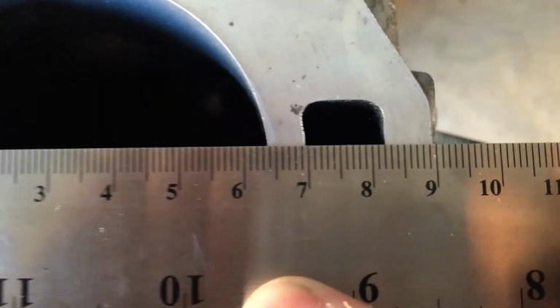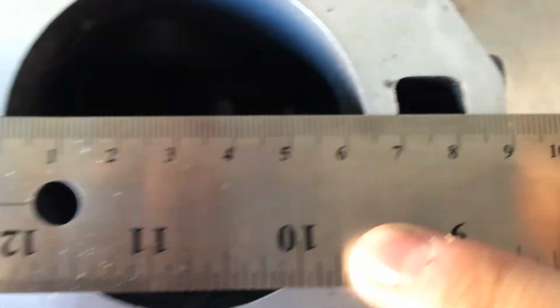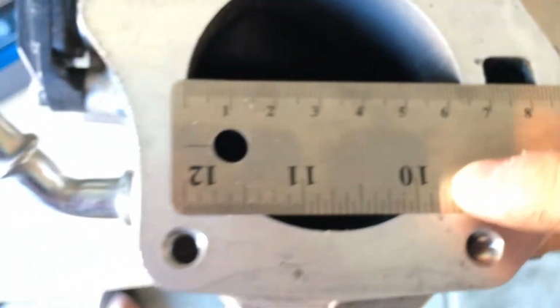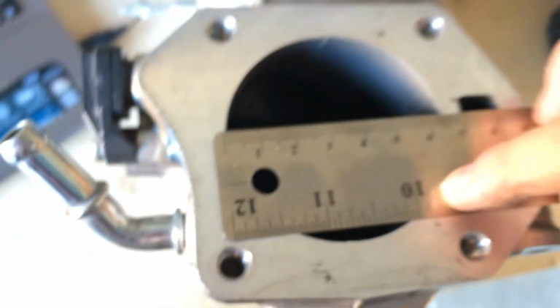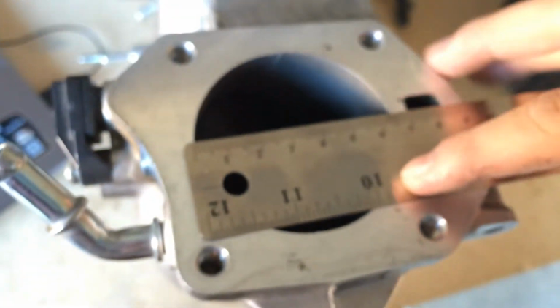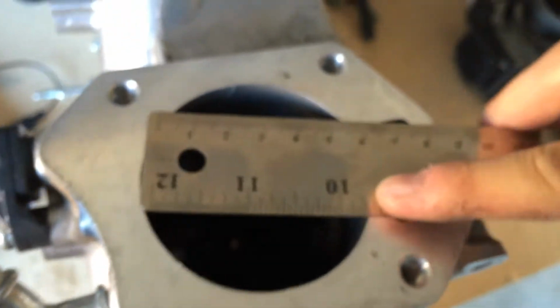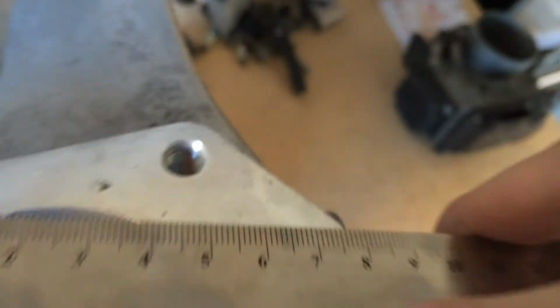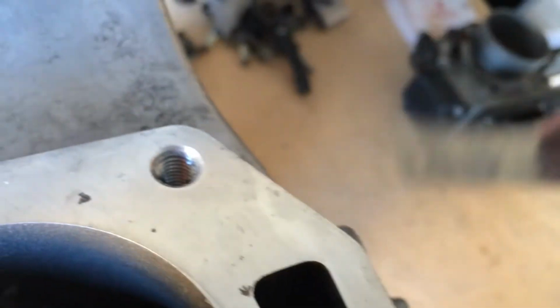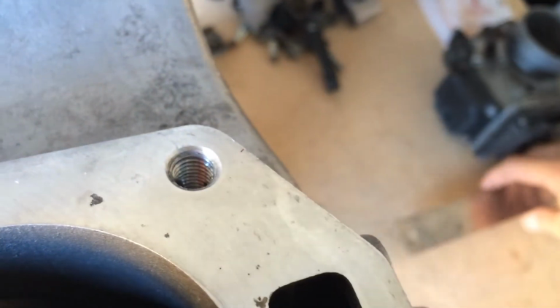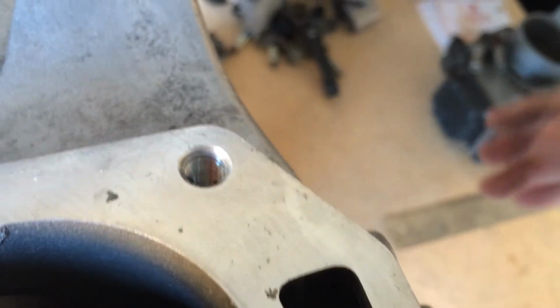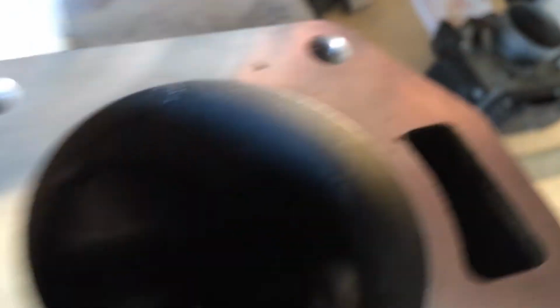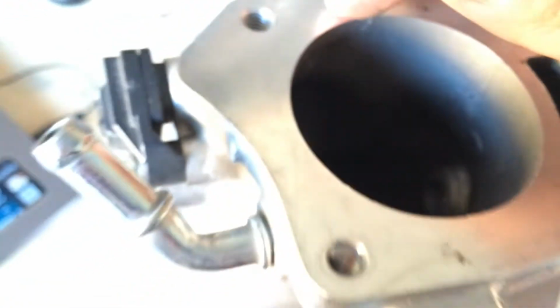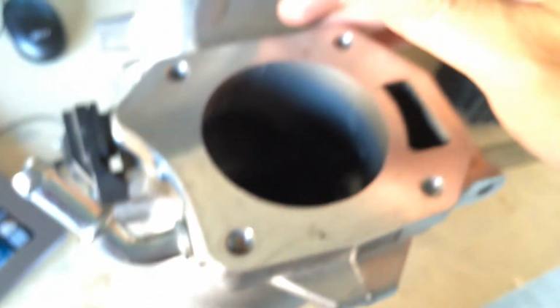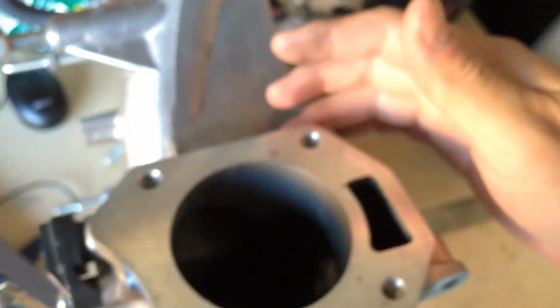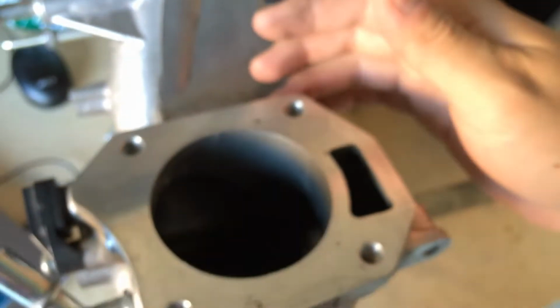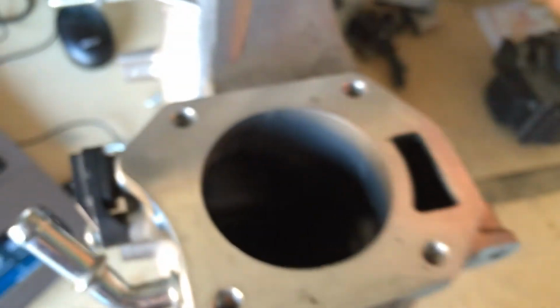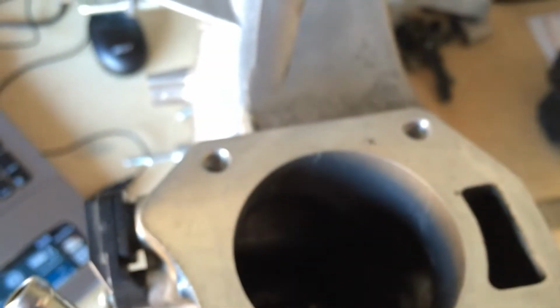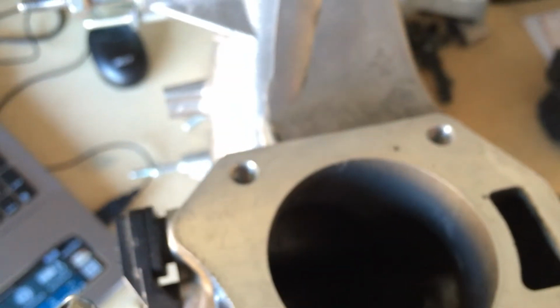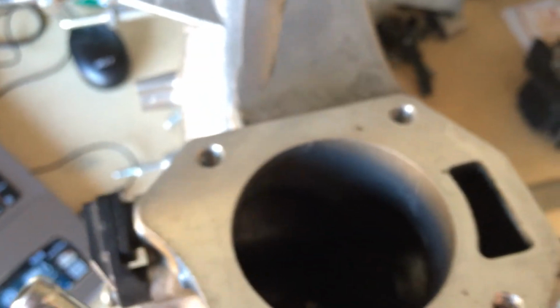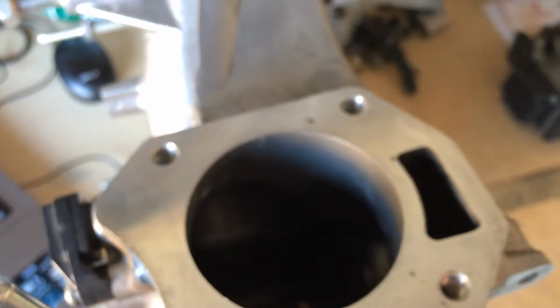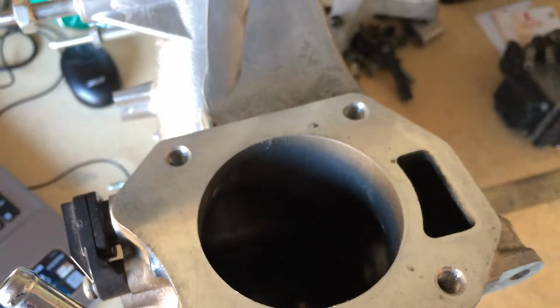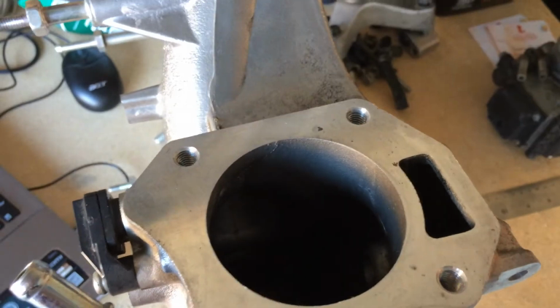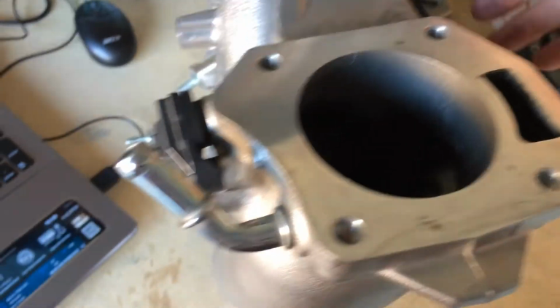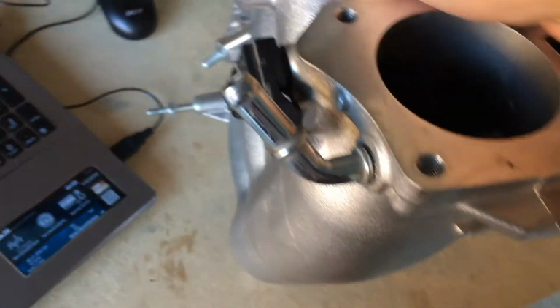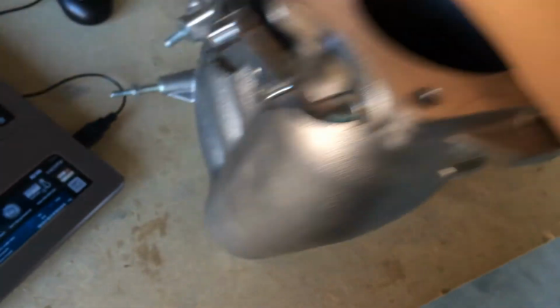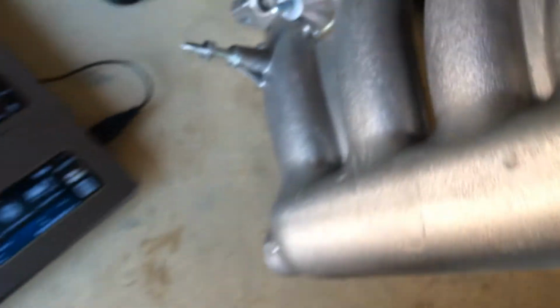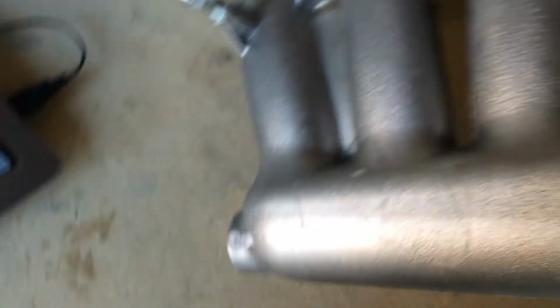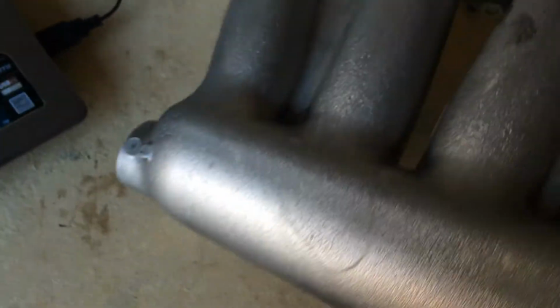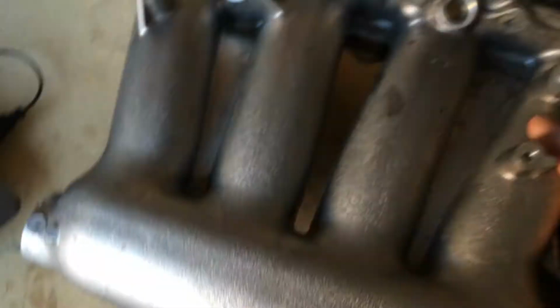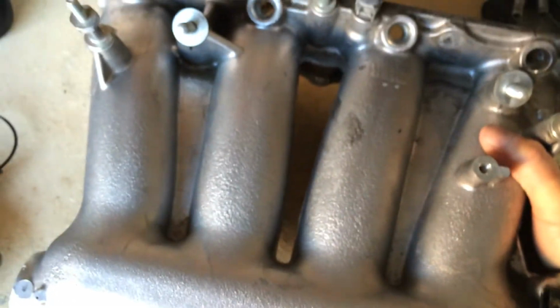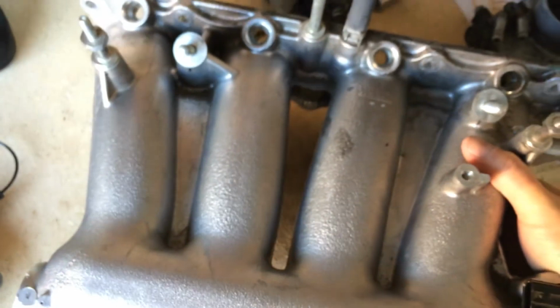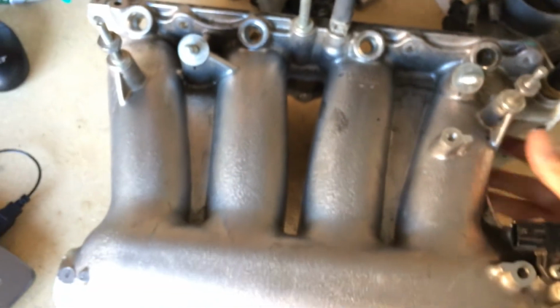It's a perfect match with the J35 throttle body because the J35 throttle body is 64.5mm. So hopefully that eases your doubts.